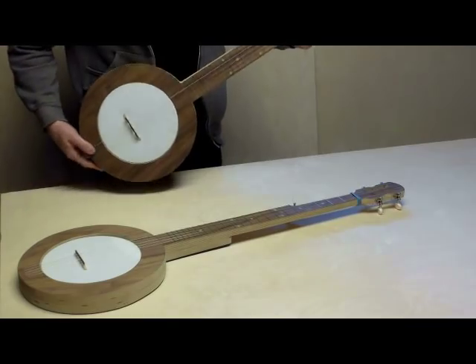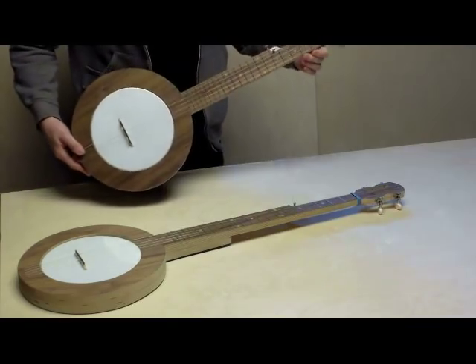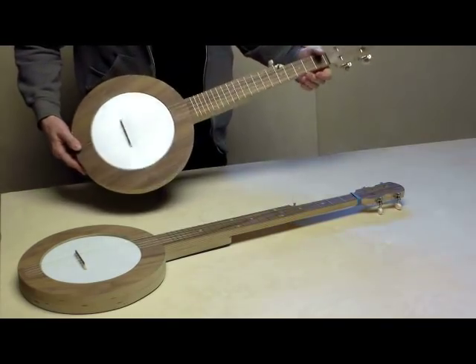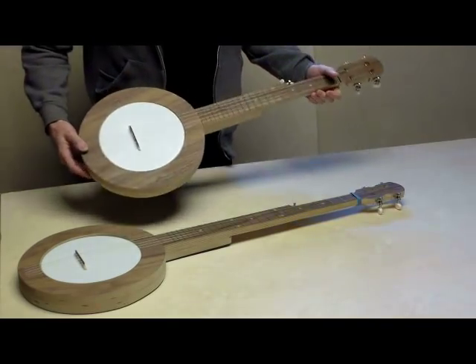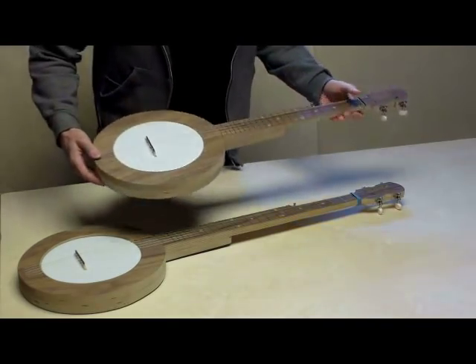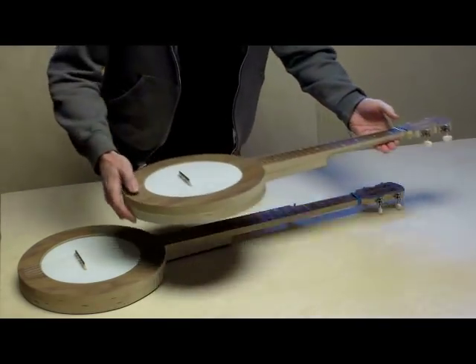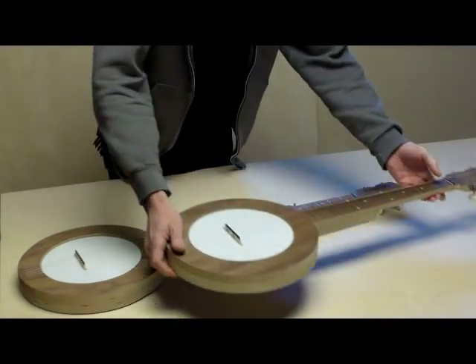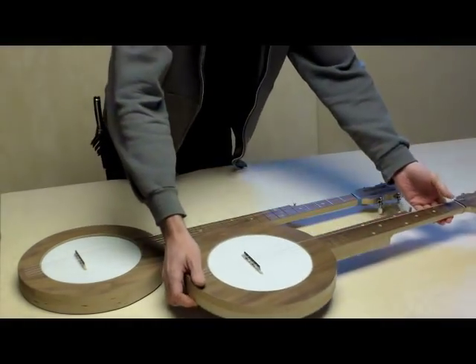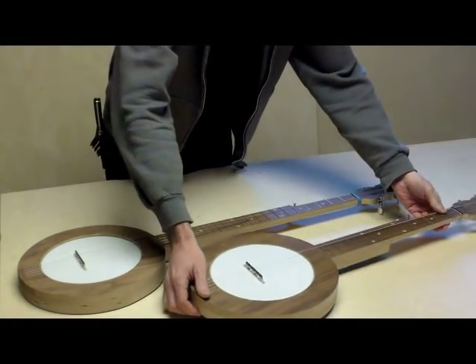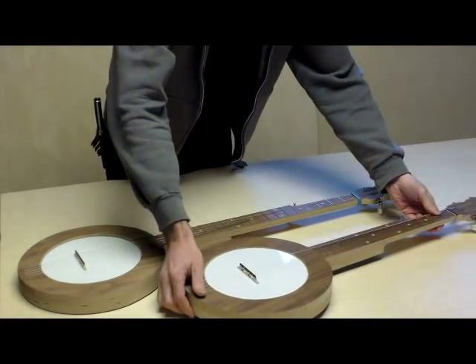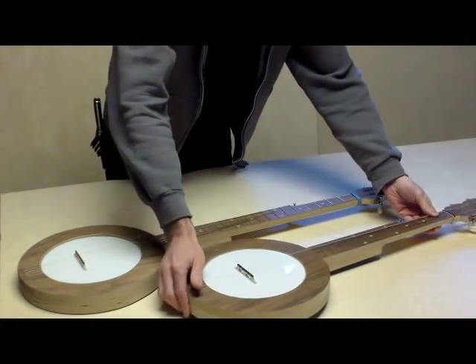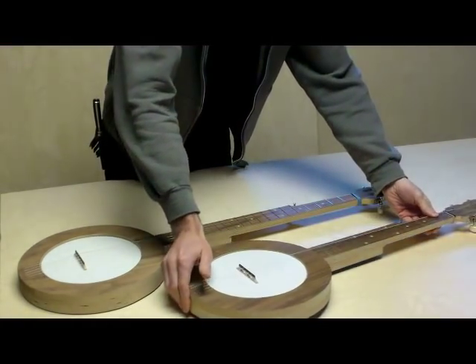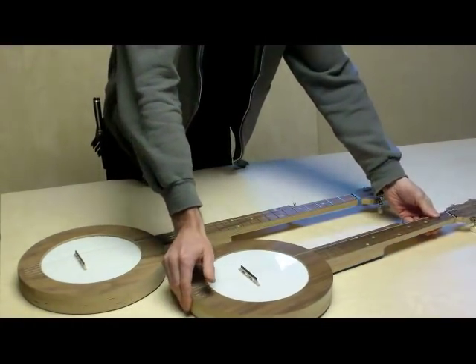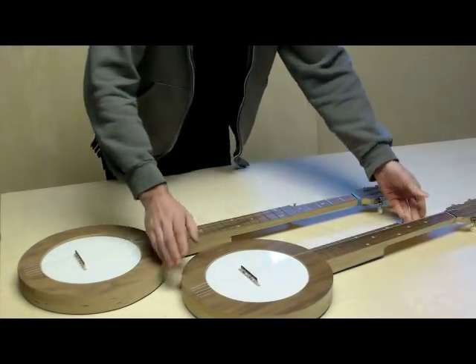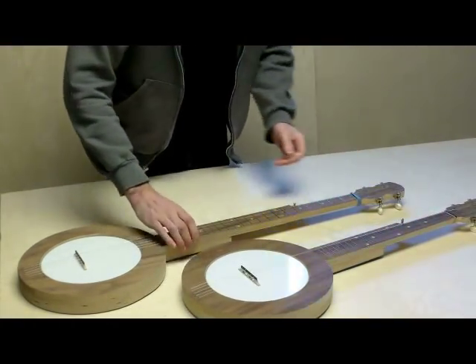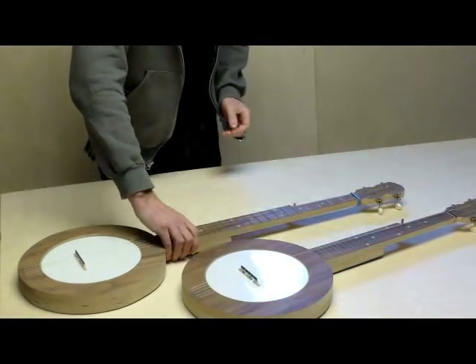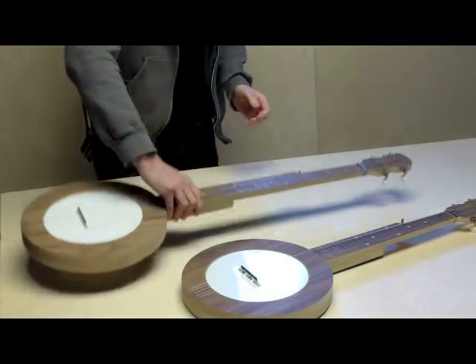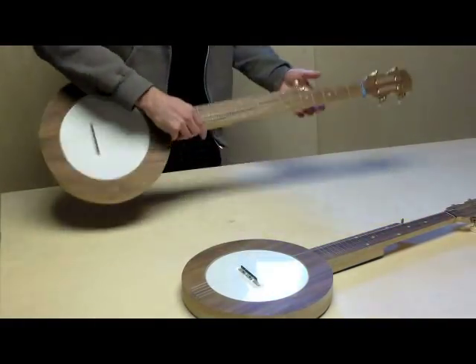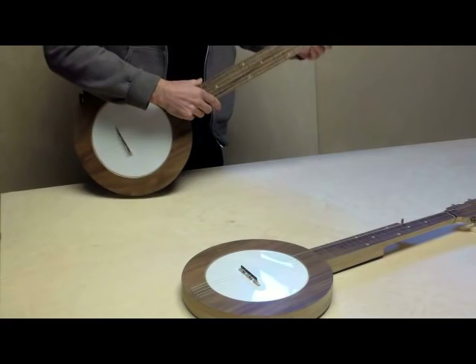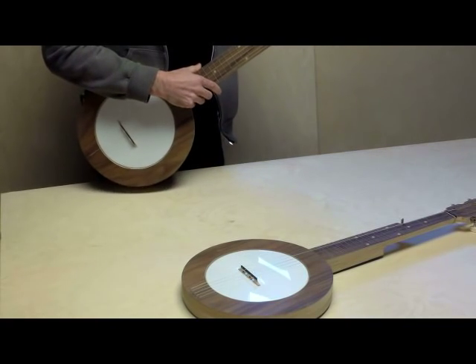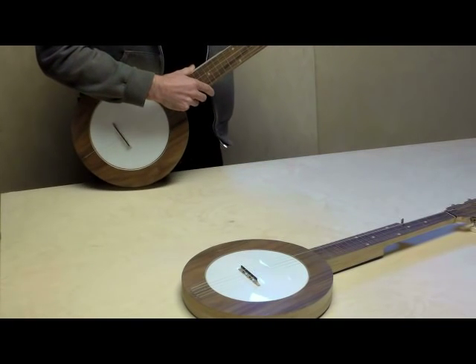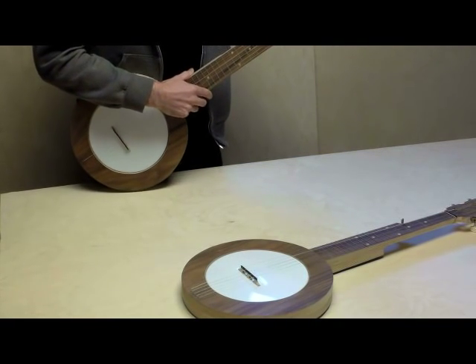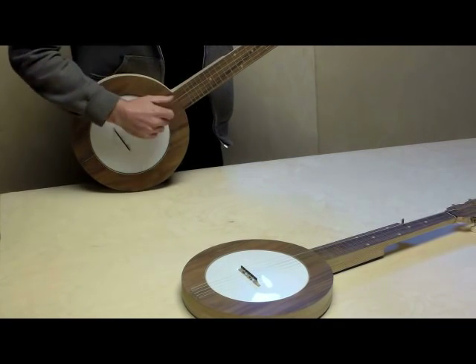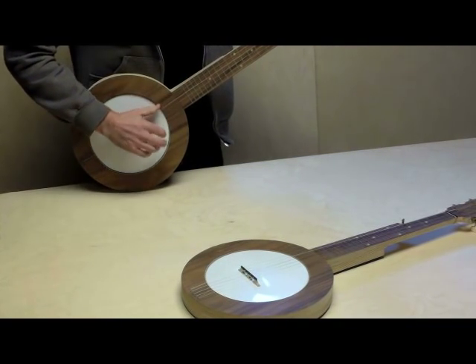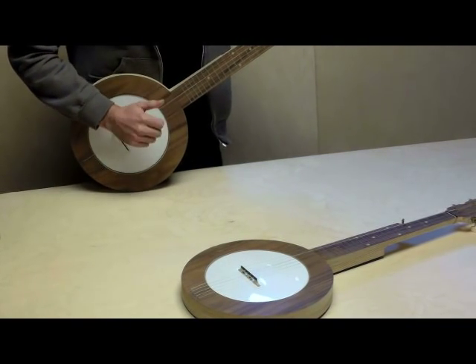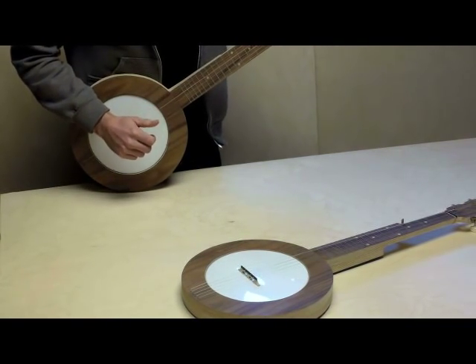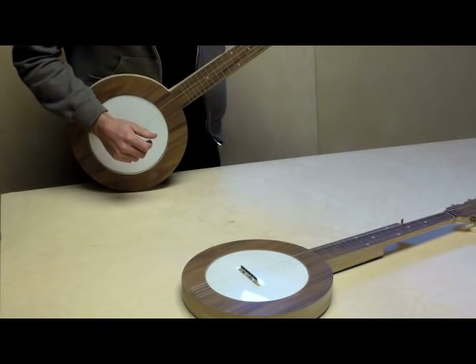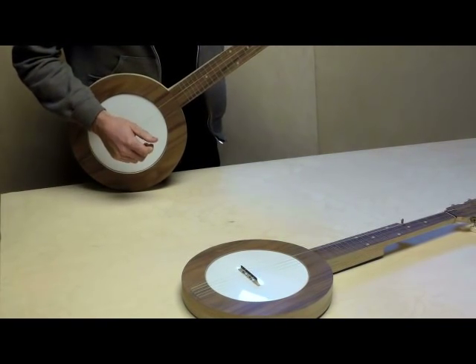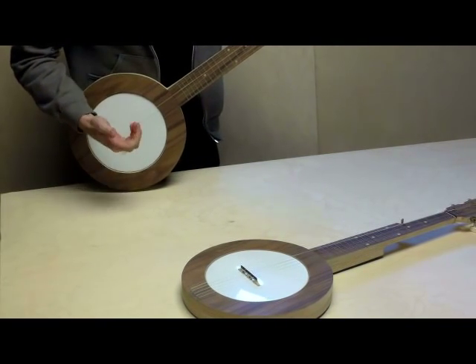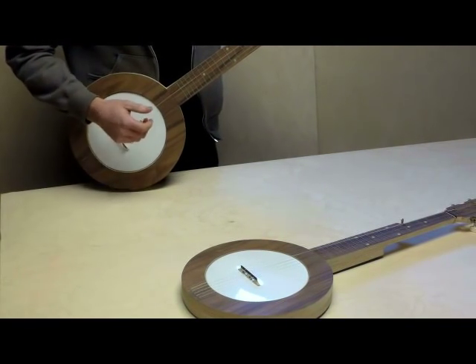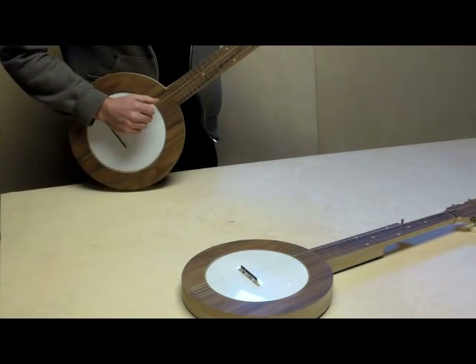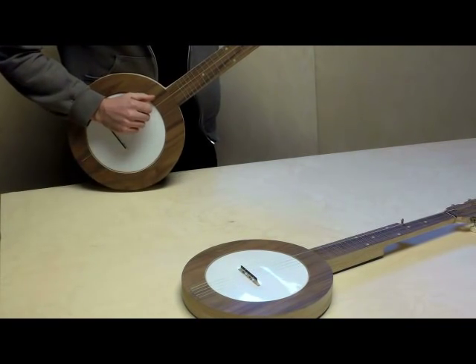It's very loud and bright, and this is standard G tuning.